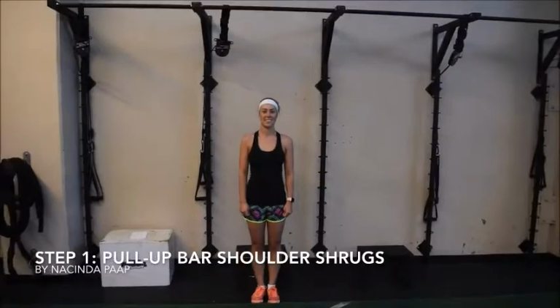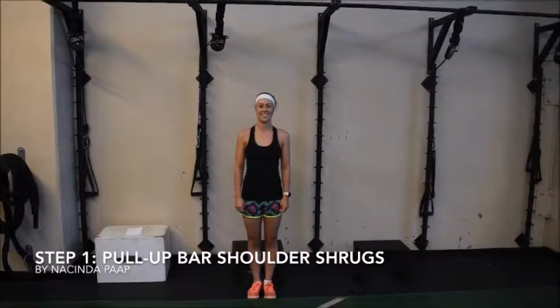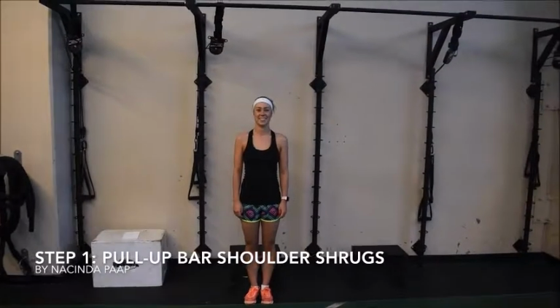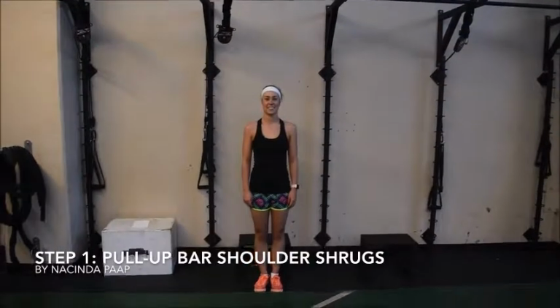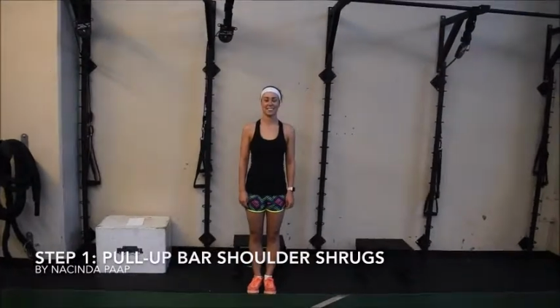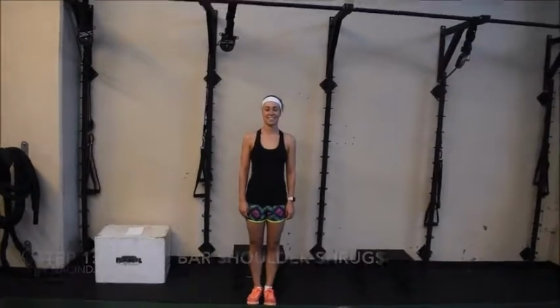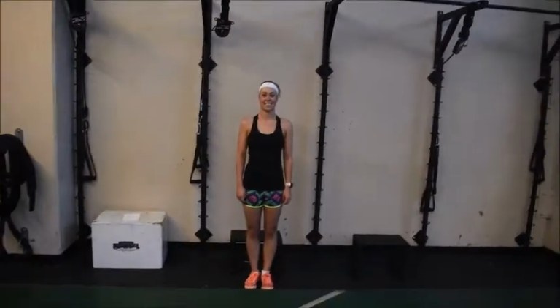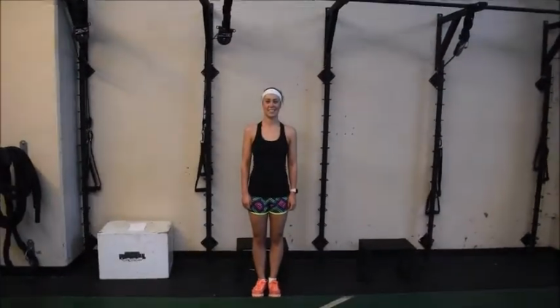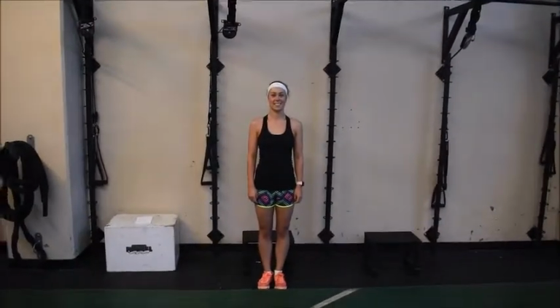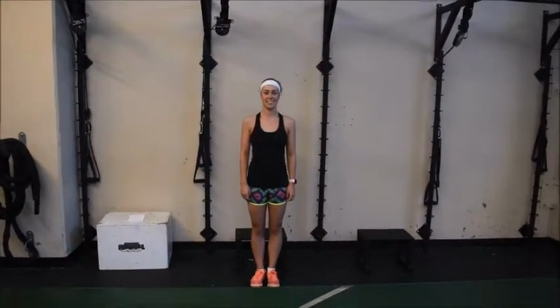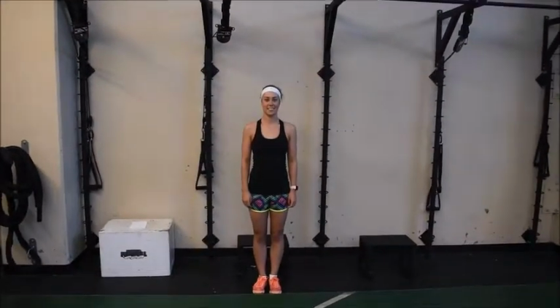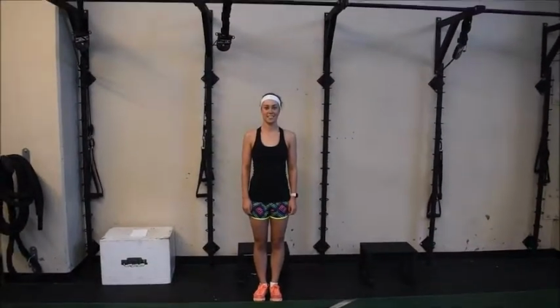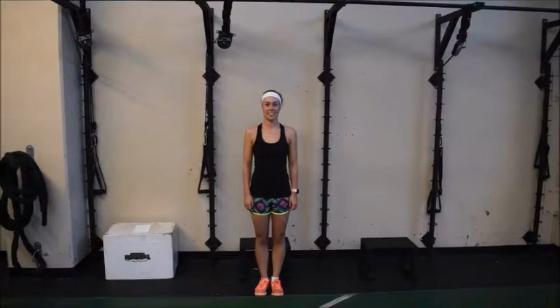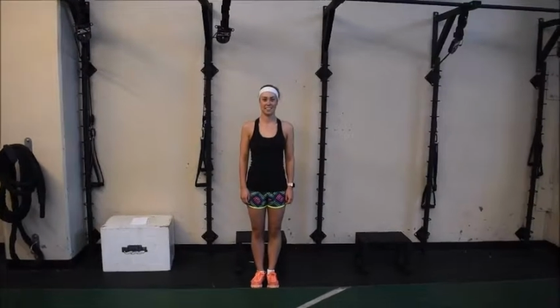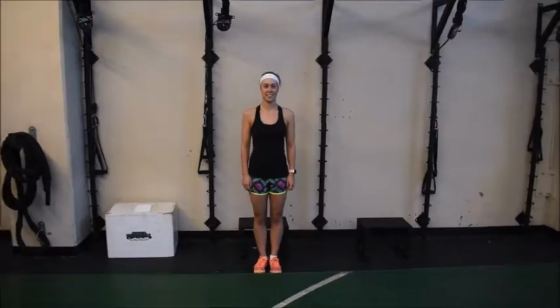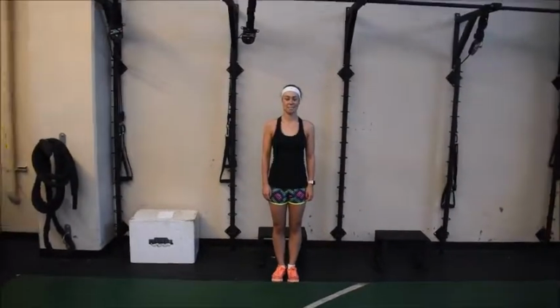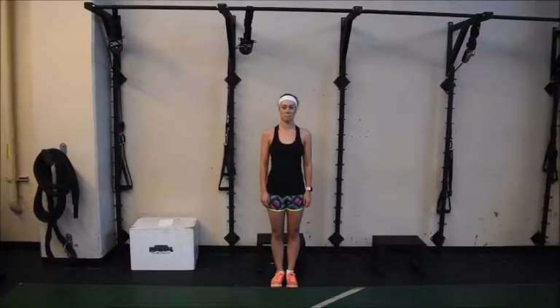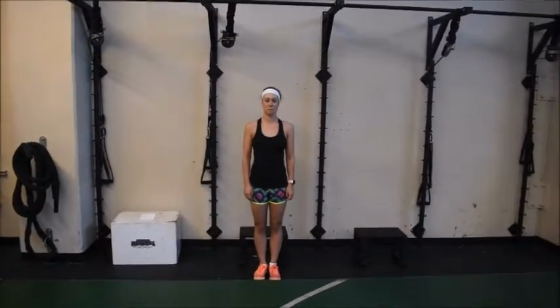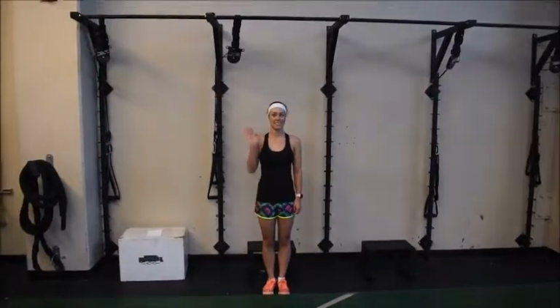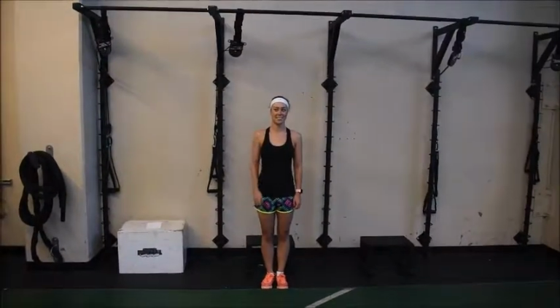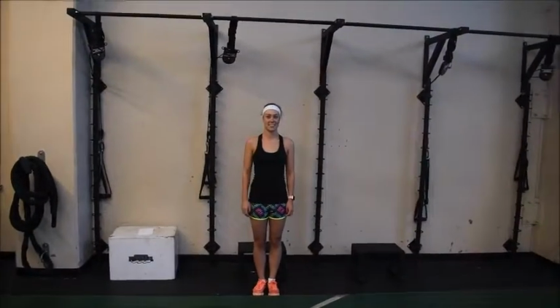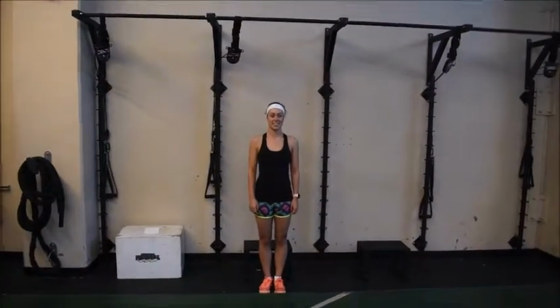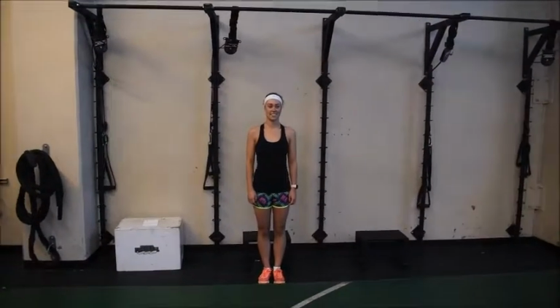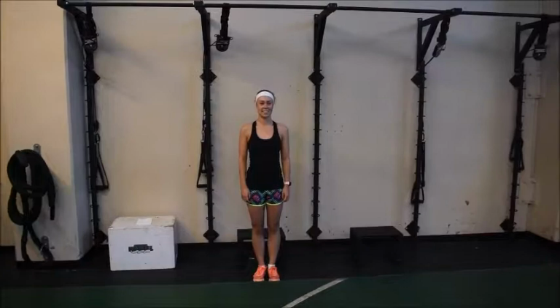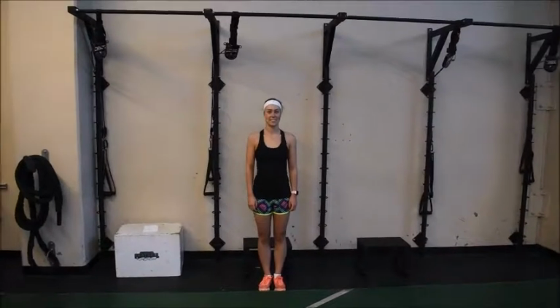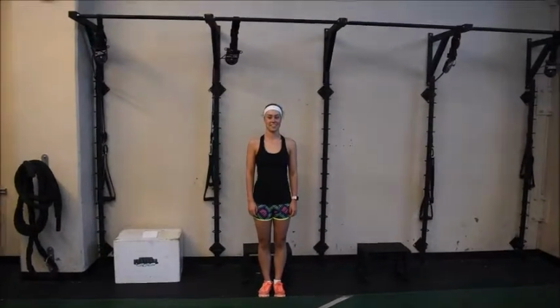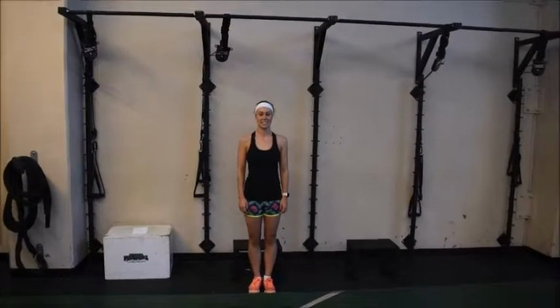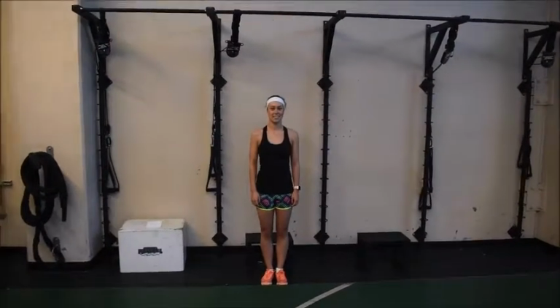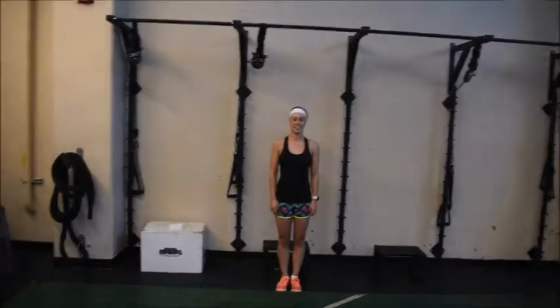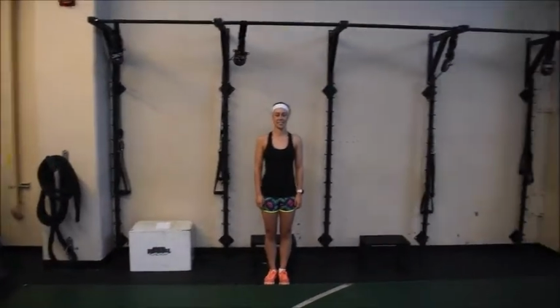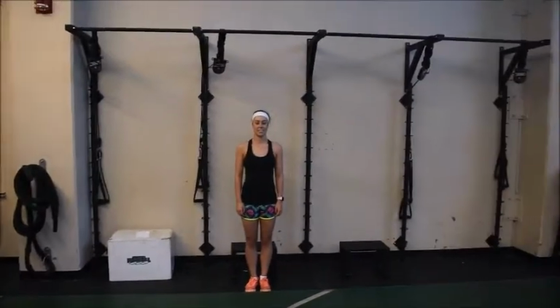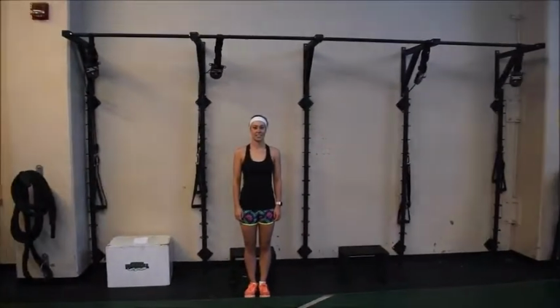Hello, this is Timon Egberts and I'm going to show you how we coach pull-ups. This is Nasinda Paap — she is a swimmer and she has a very strong core and good technique for demonstrating this.